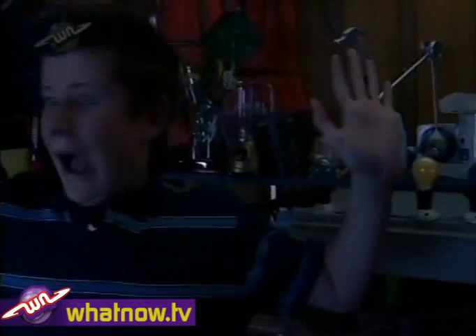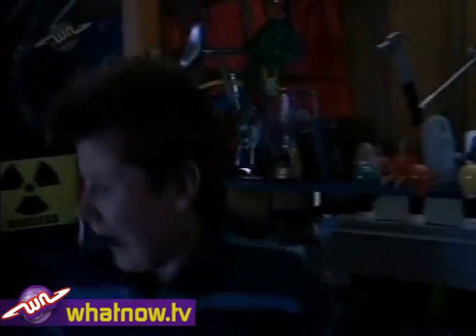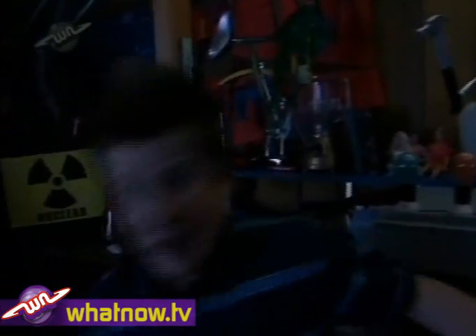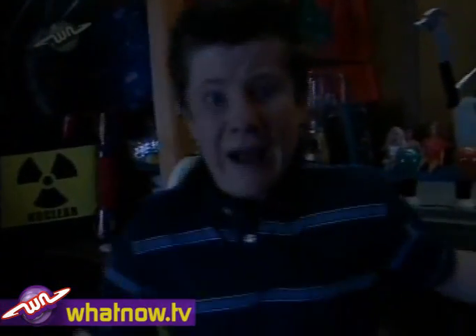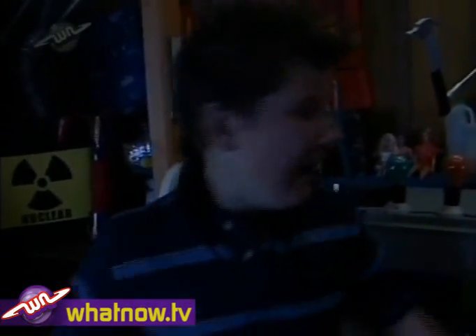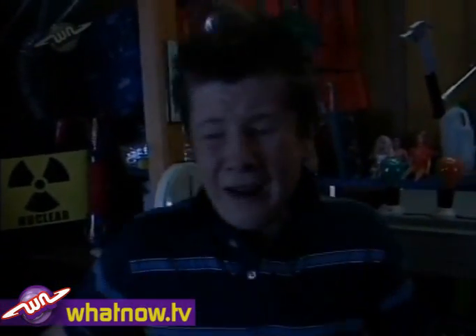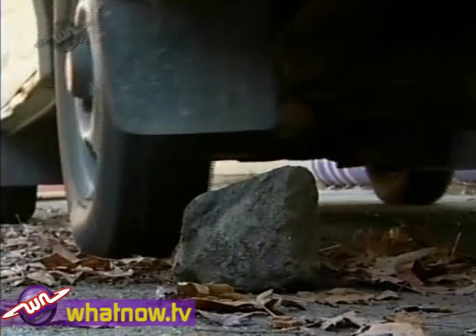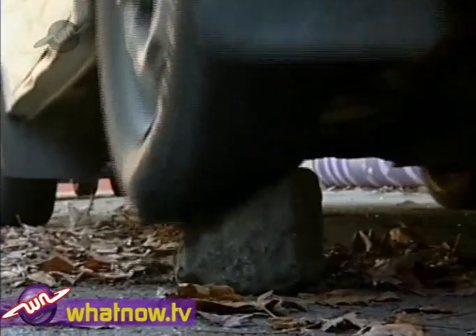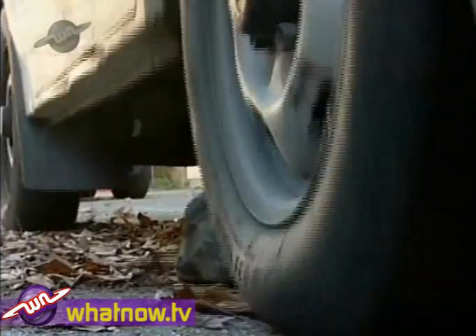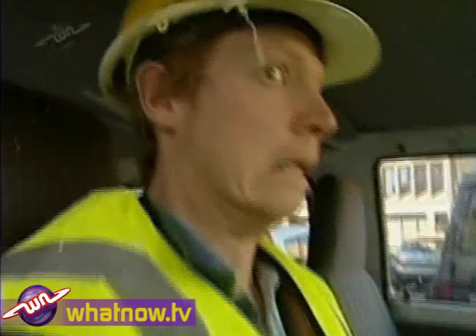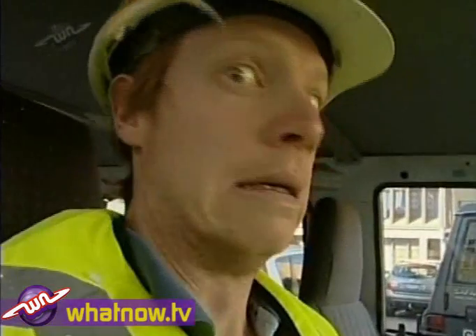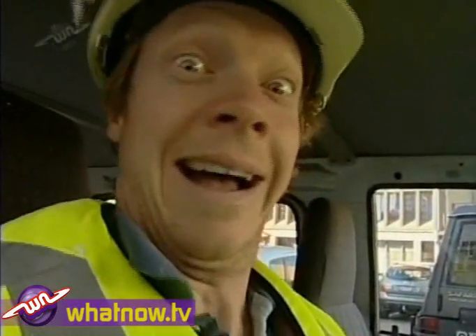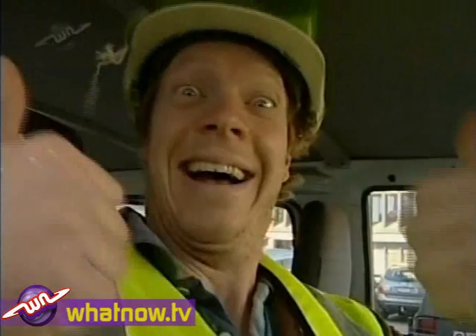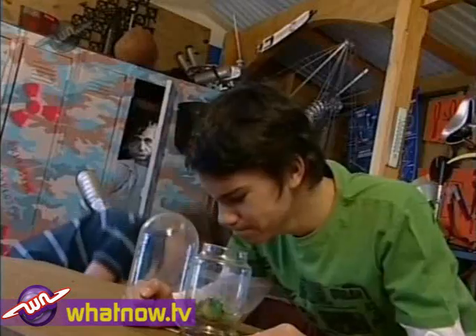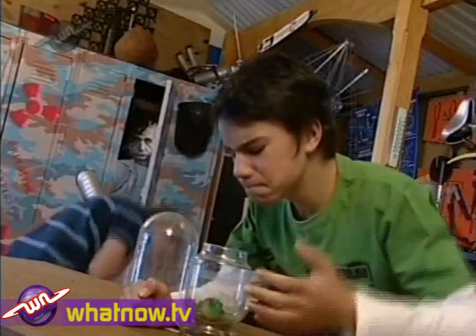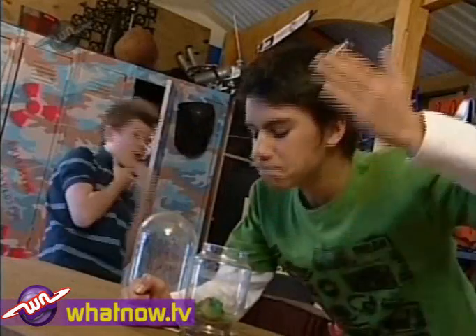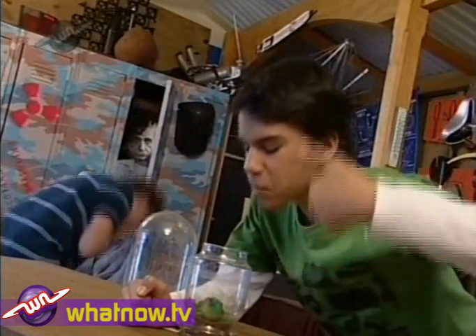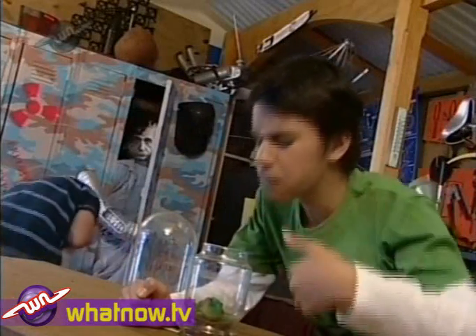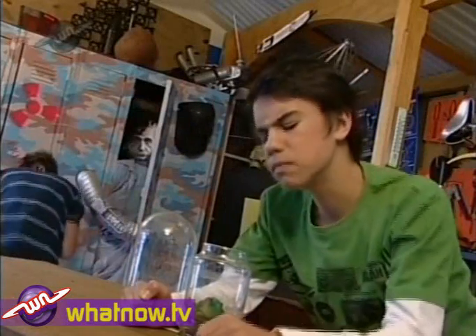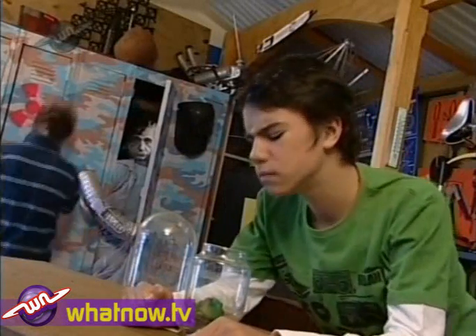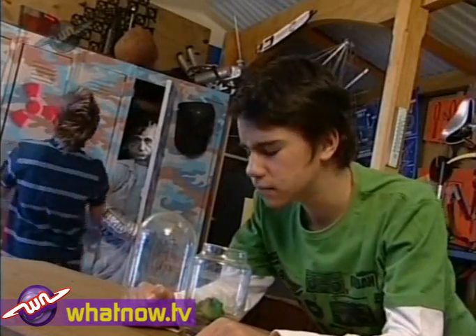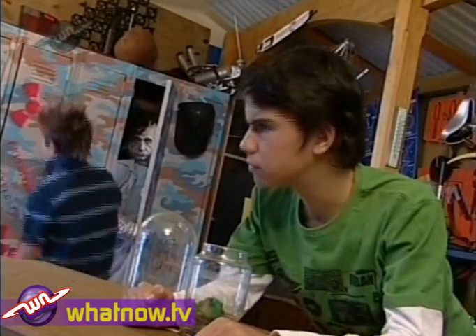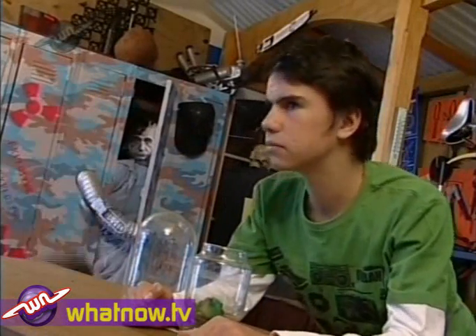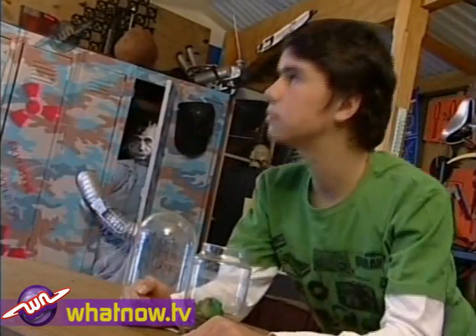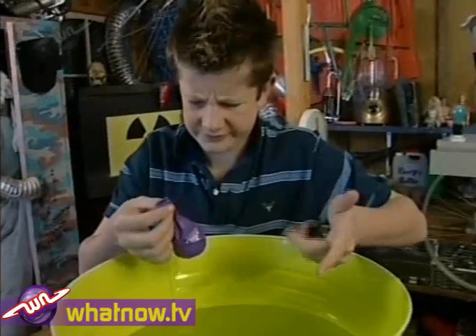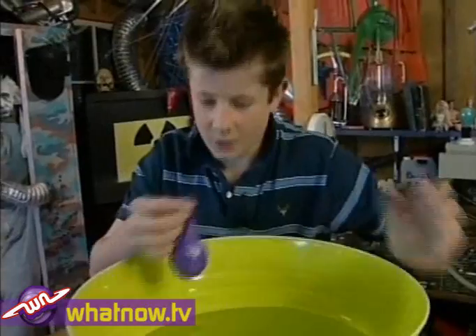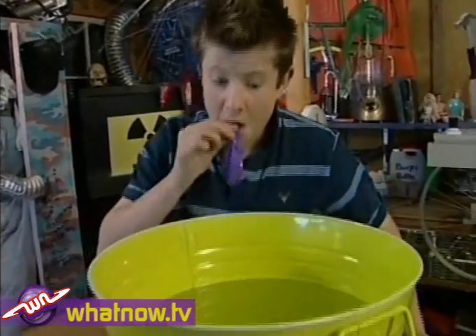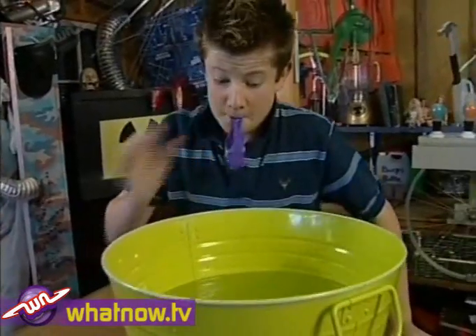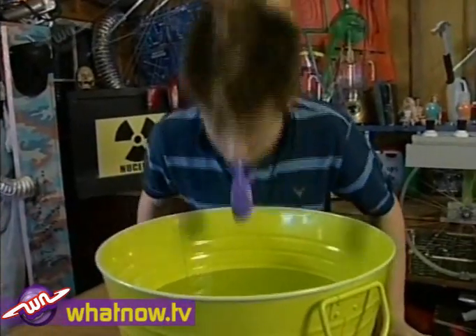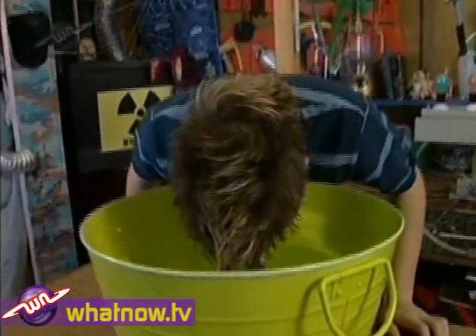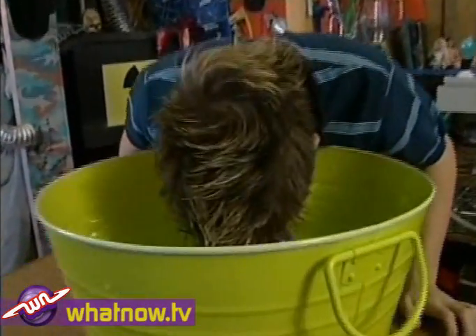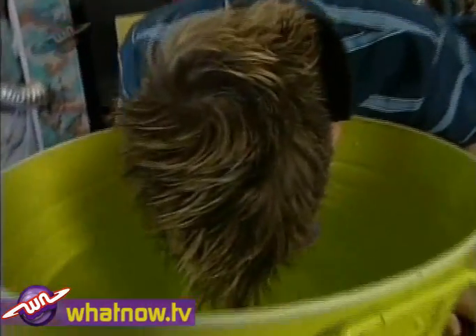You can blow out a candle. You can blow out a tire. You can just blow off. But can you blow up an underwater balloon?